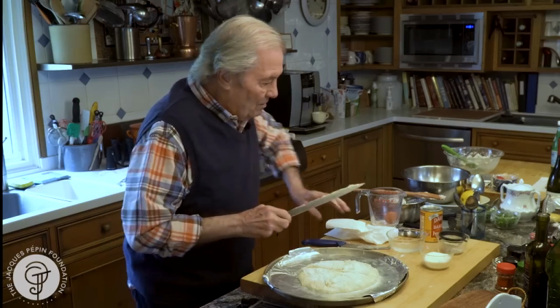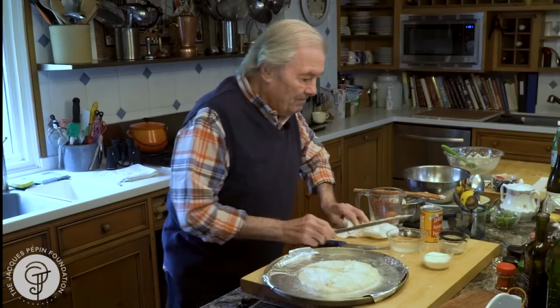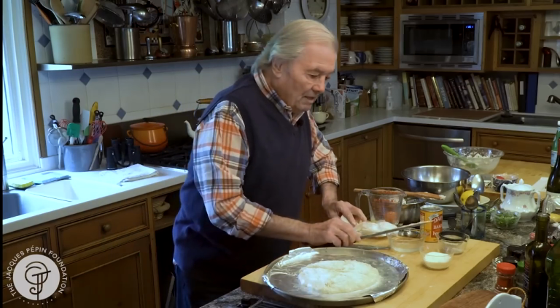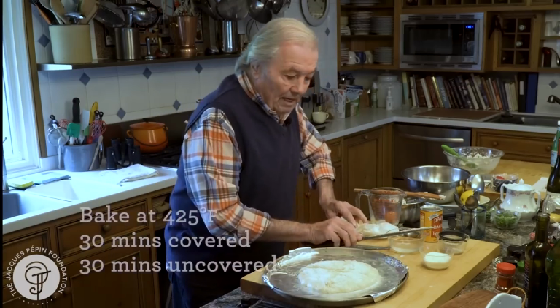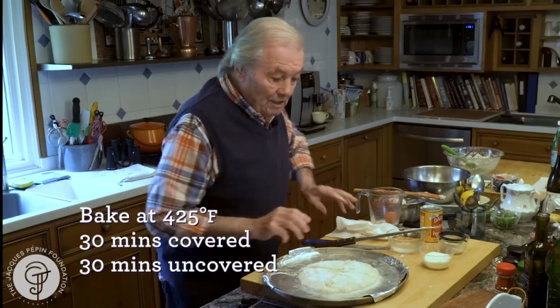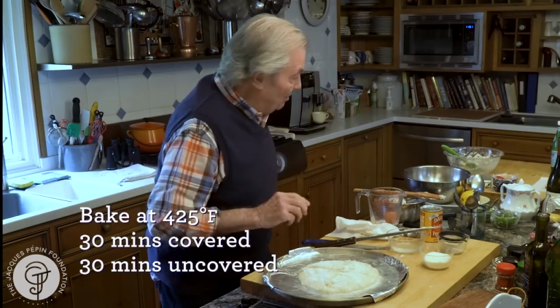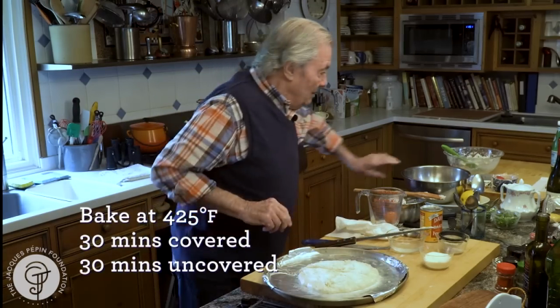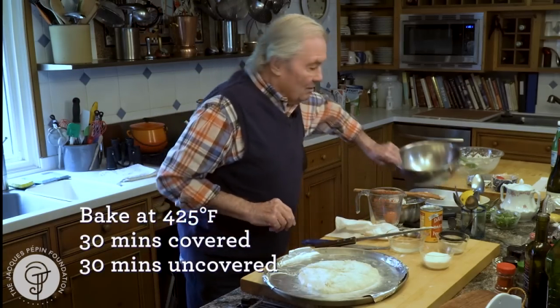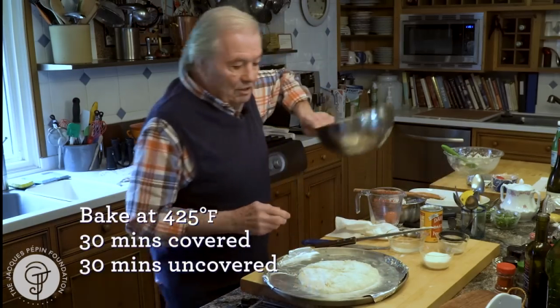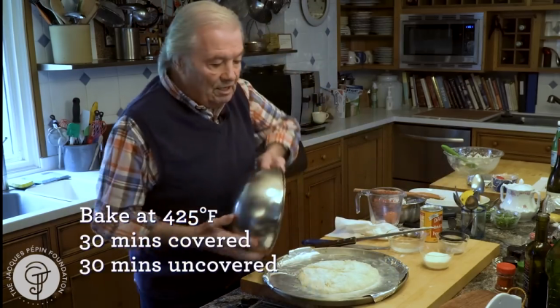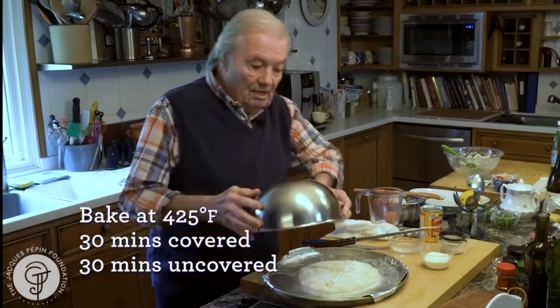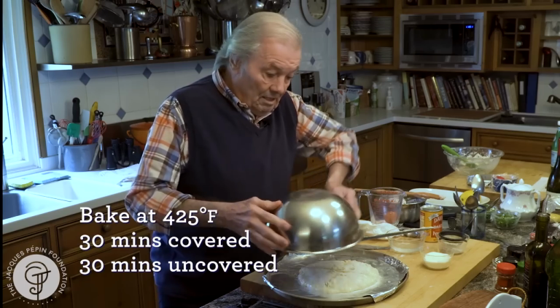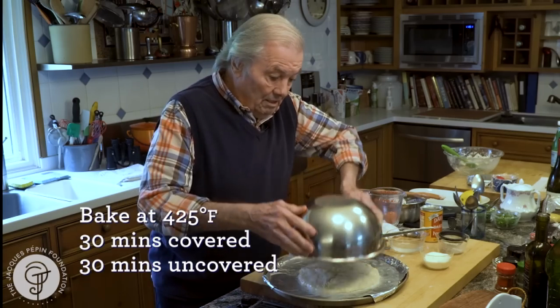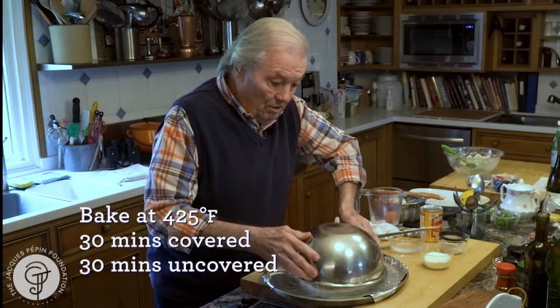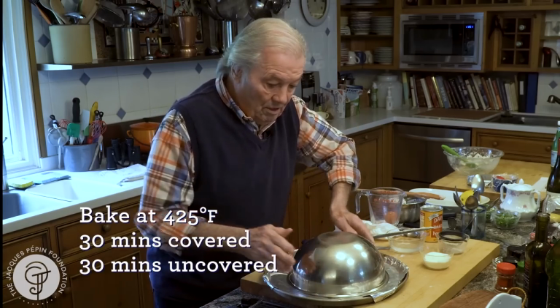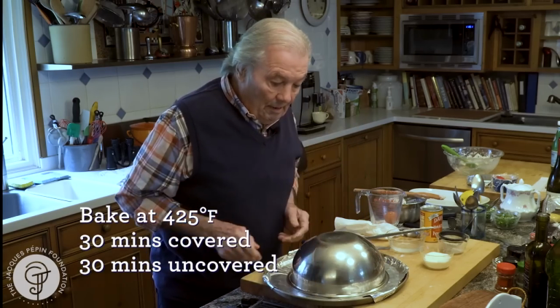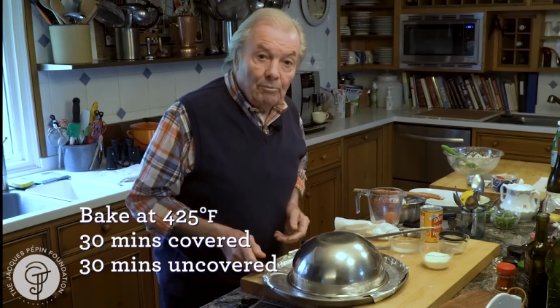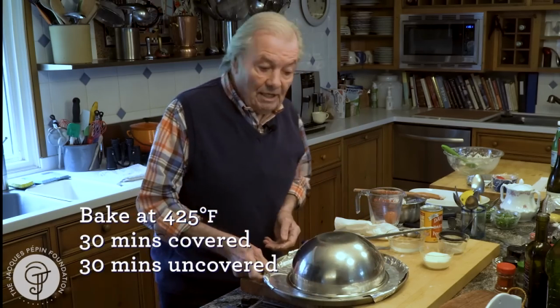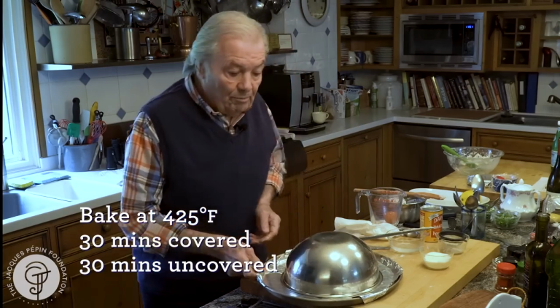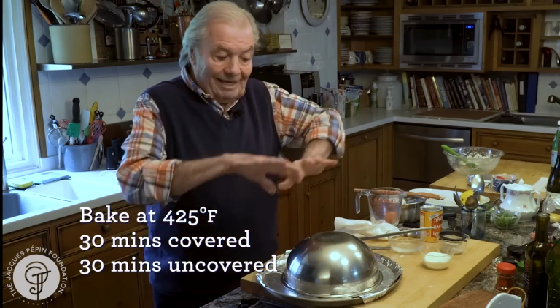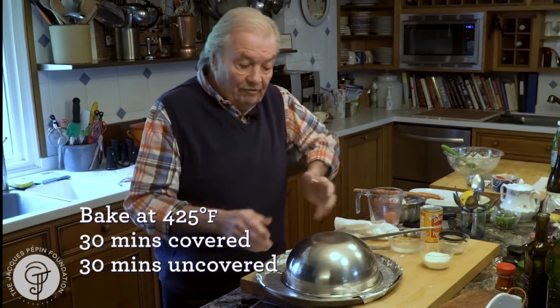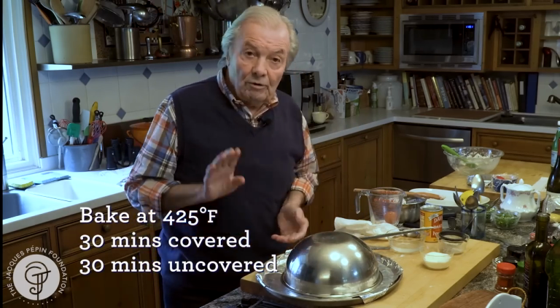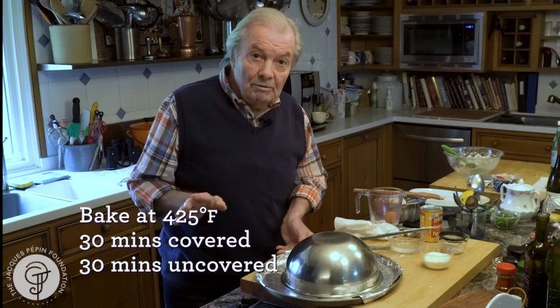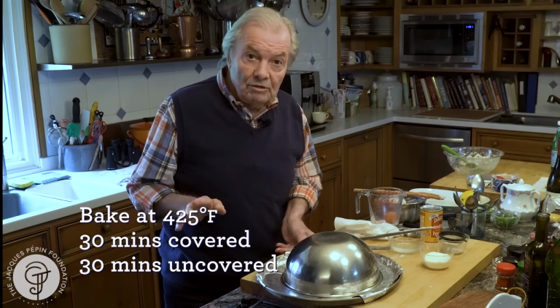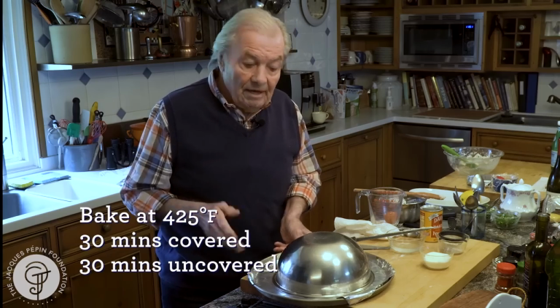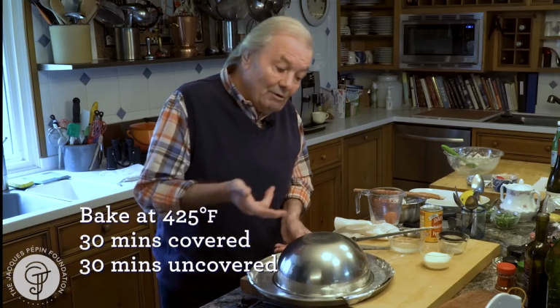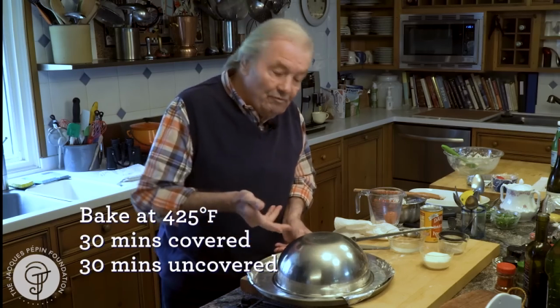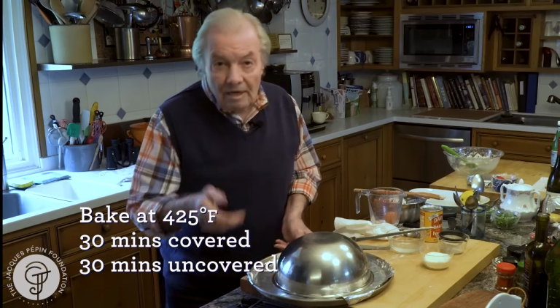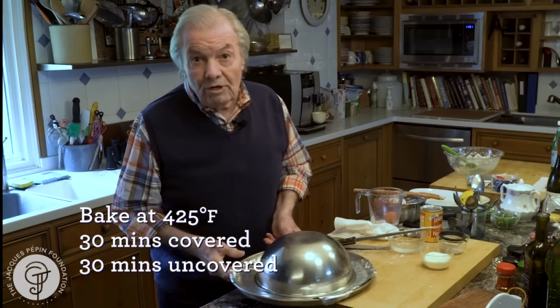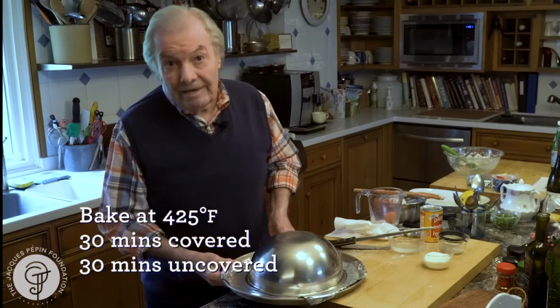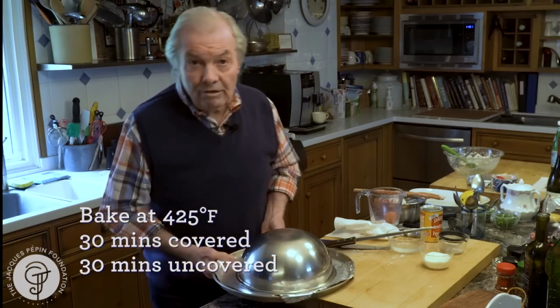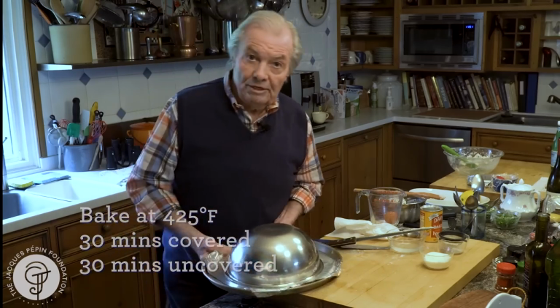I put it into the oven. I like to put a metal bowl on top of it like a cover for about 30 minutes, then remove it and cook it another 30 minutes.